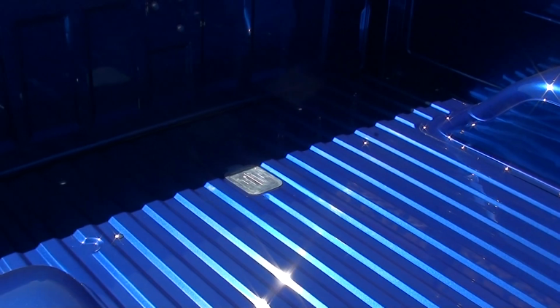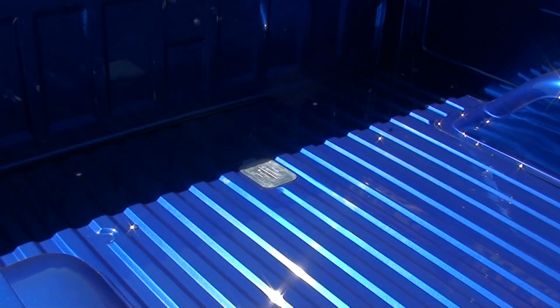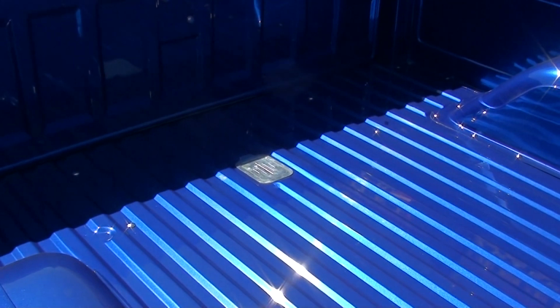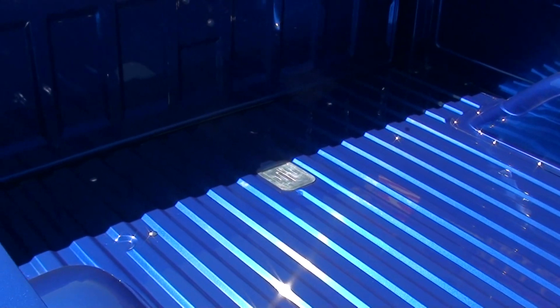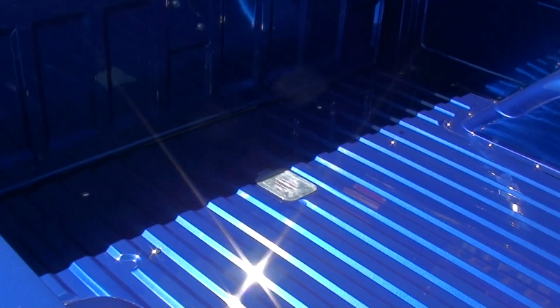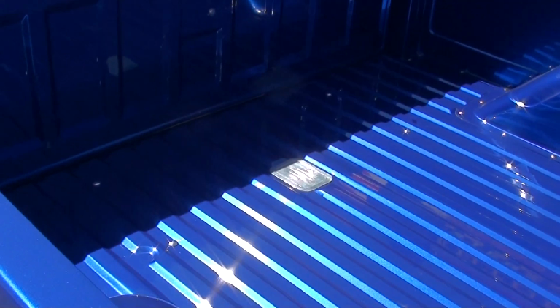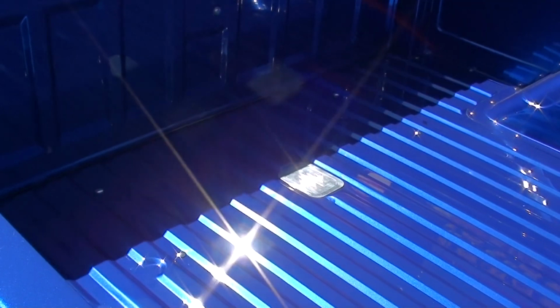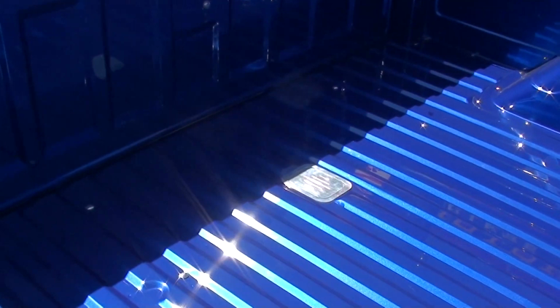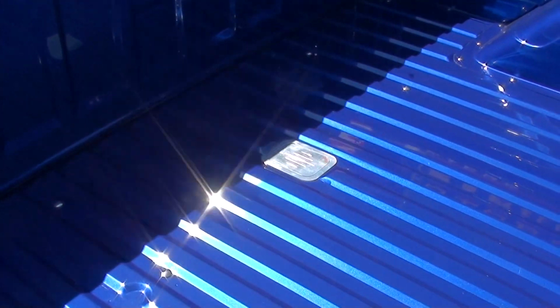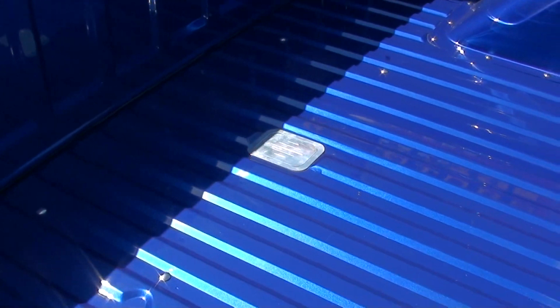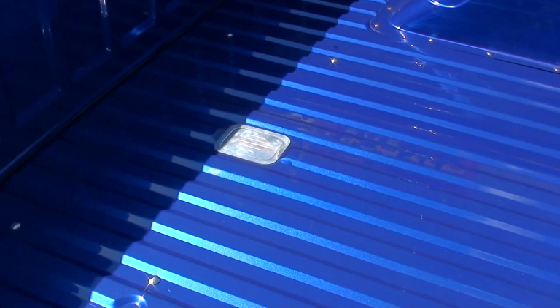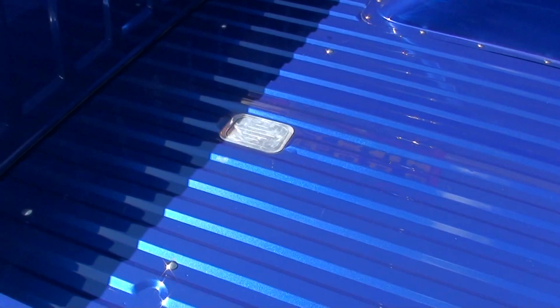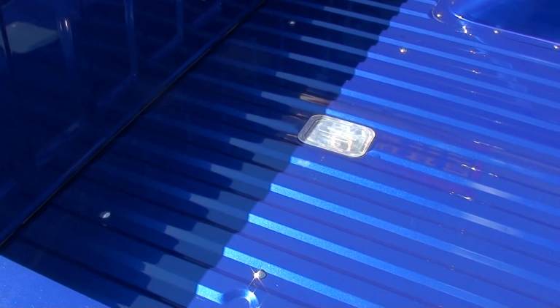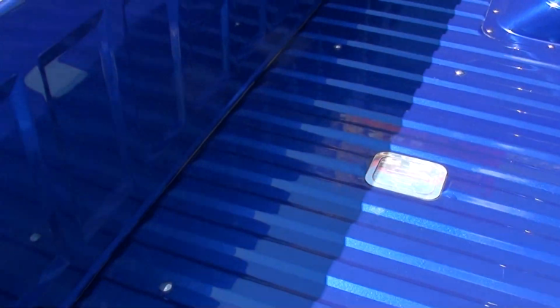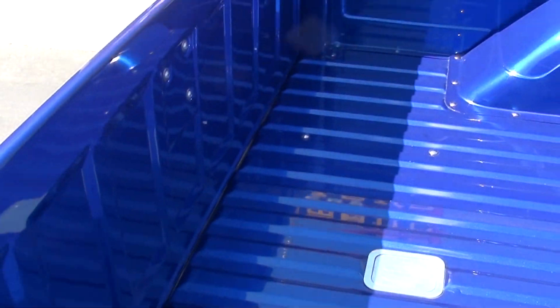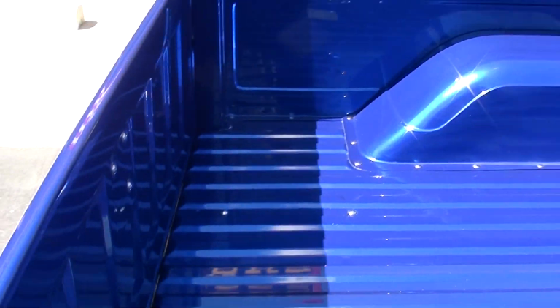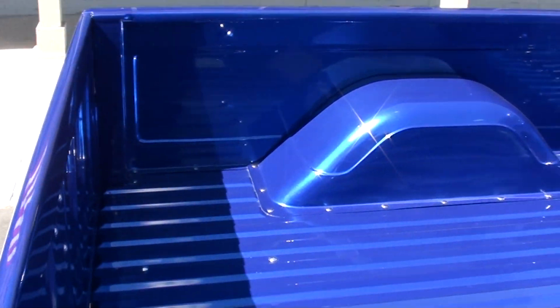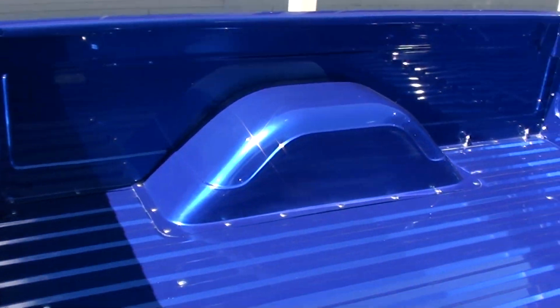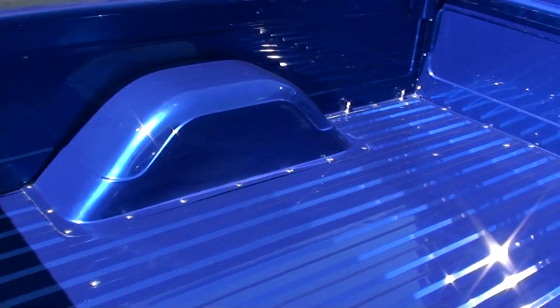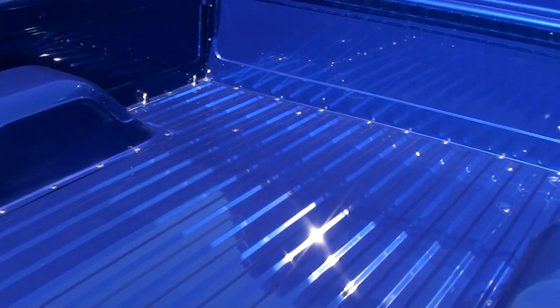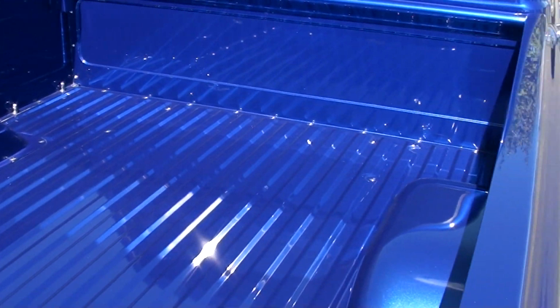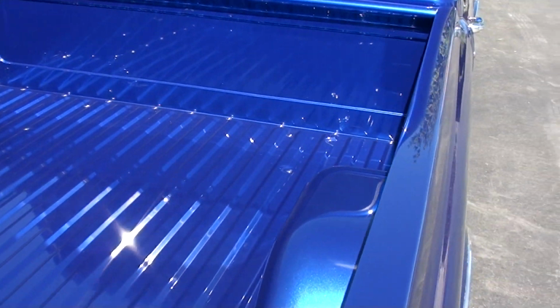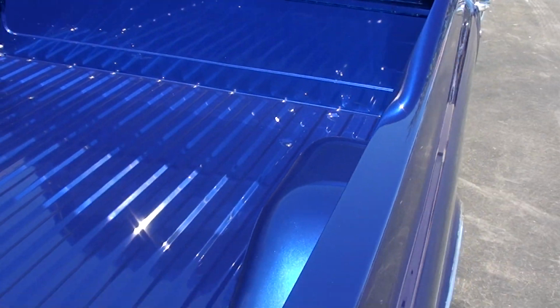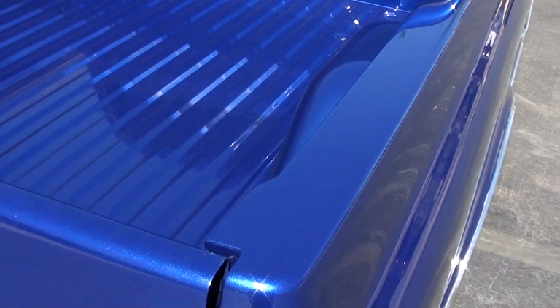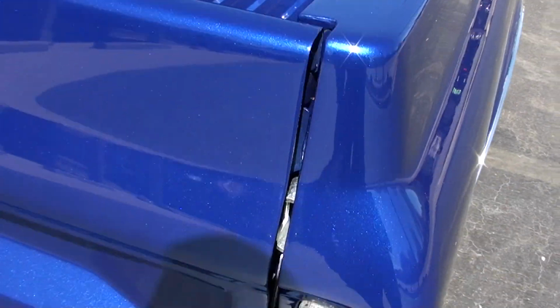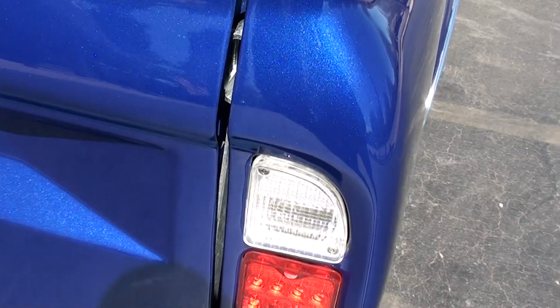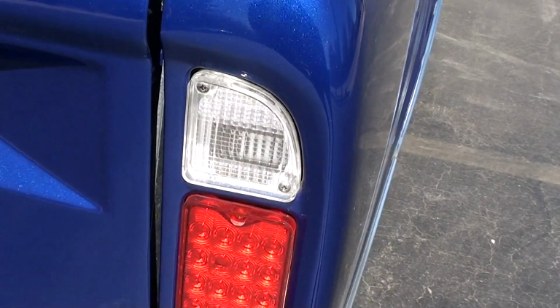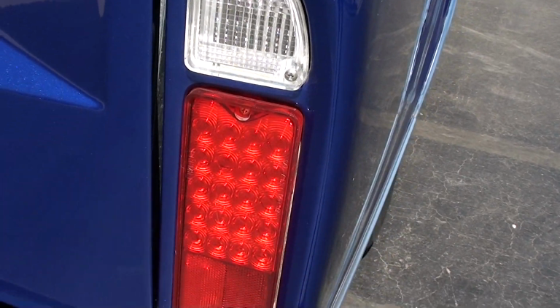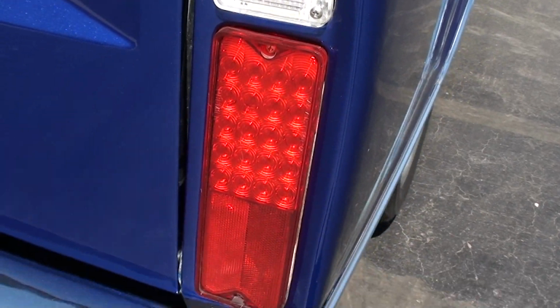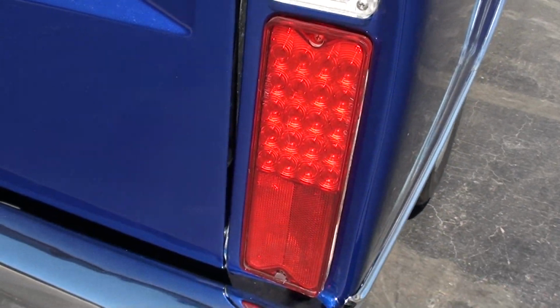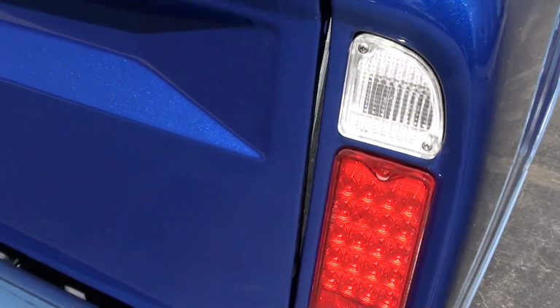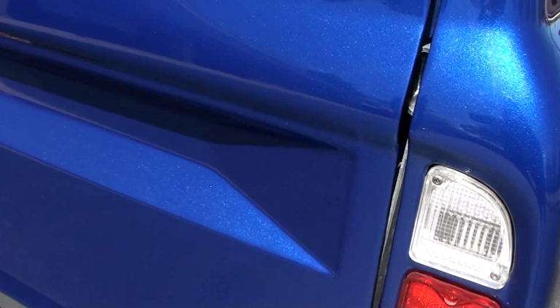It's got a custom aluminum fuel tank underneath, and you can see they French'd the fuel filler in there. LED lighting in the rear as well.